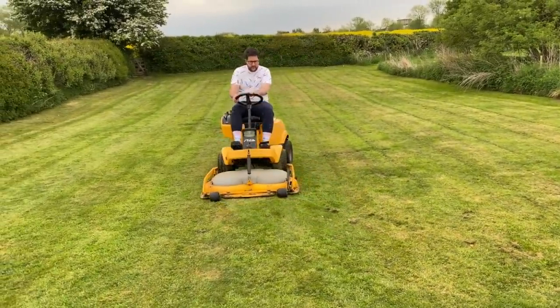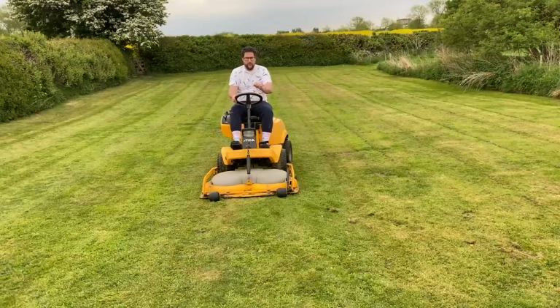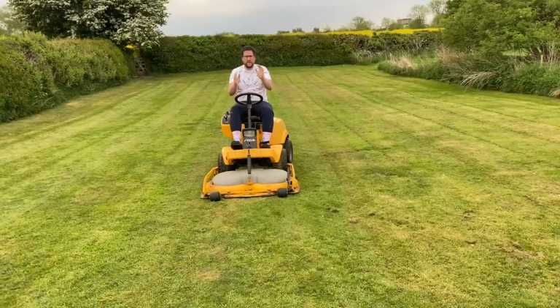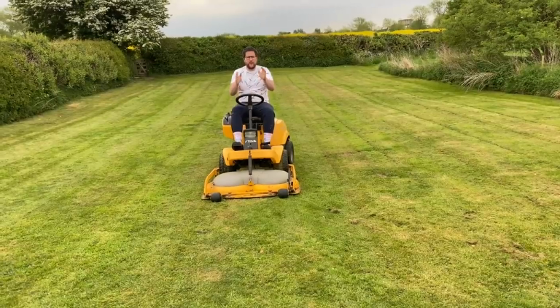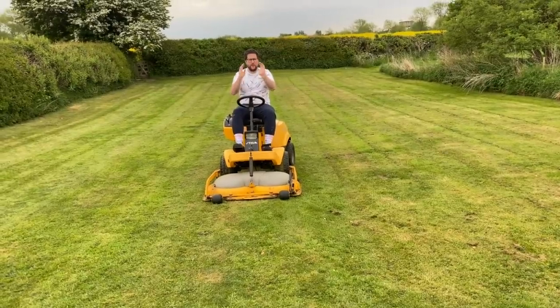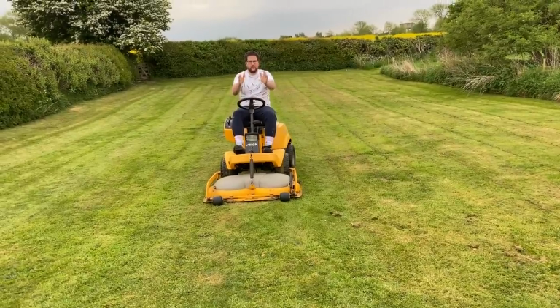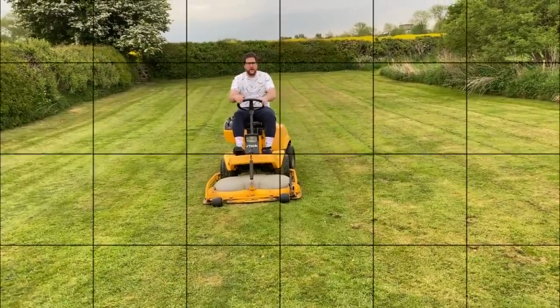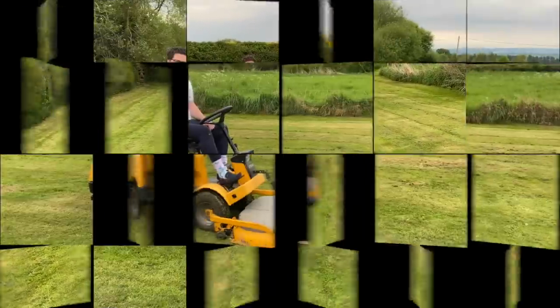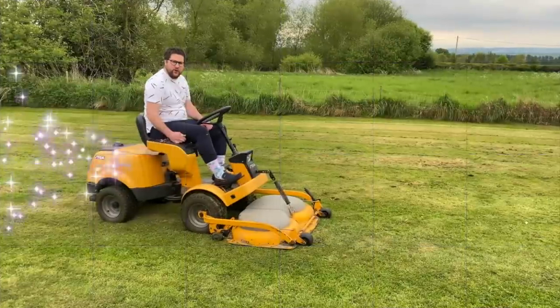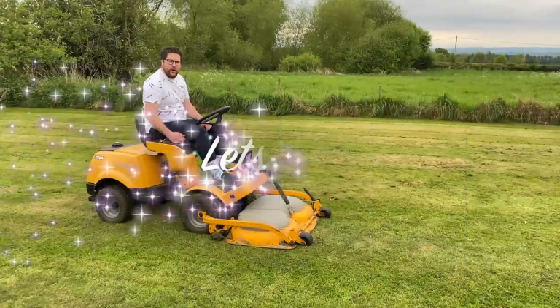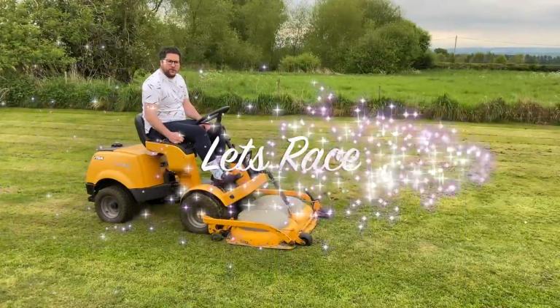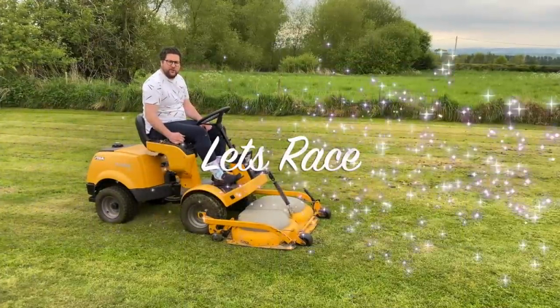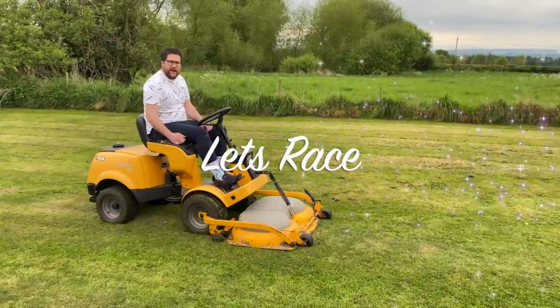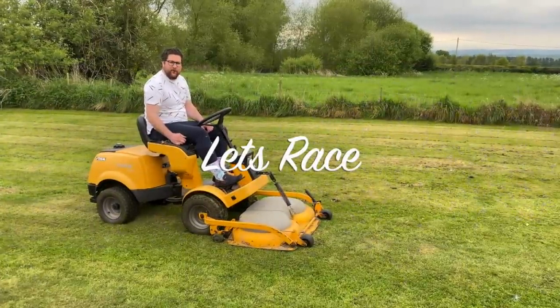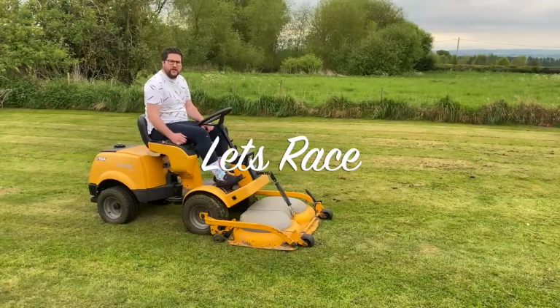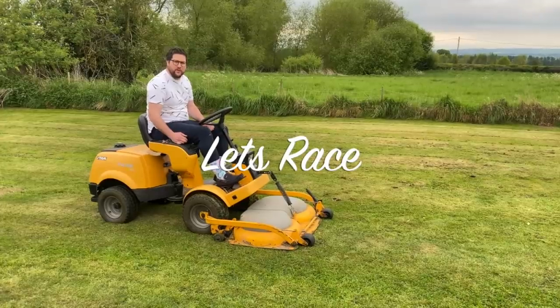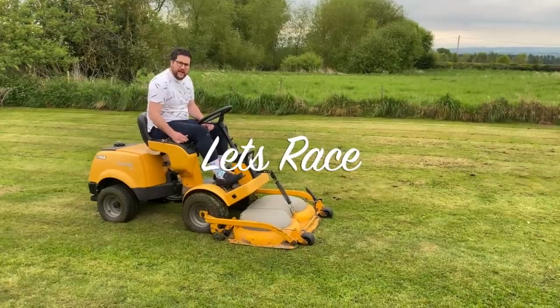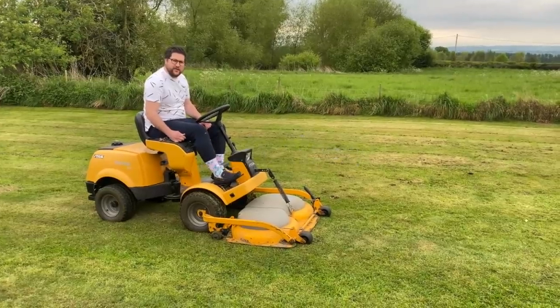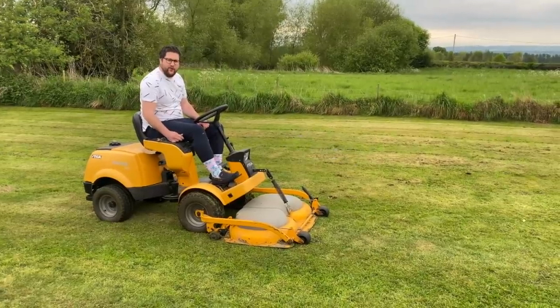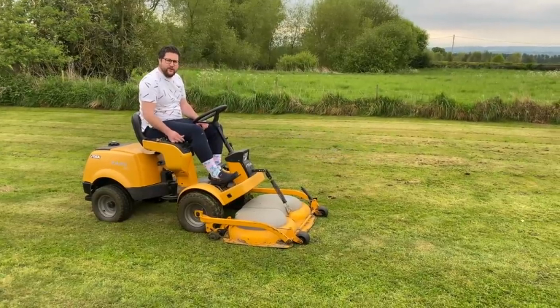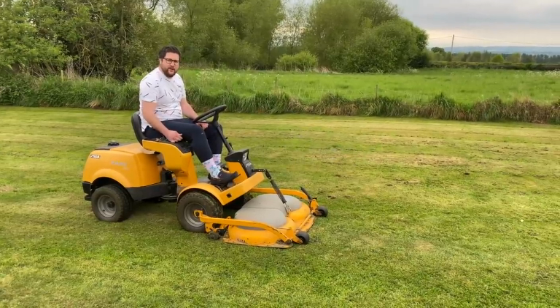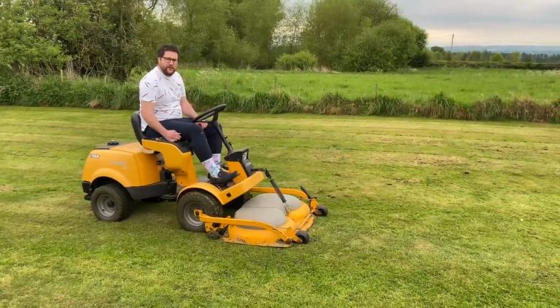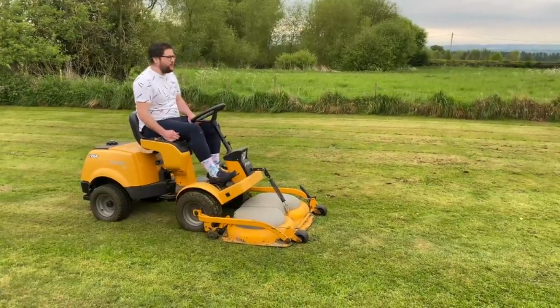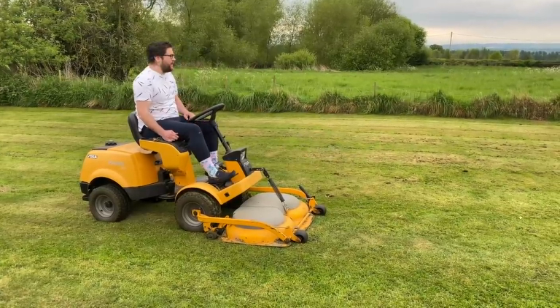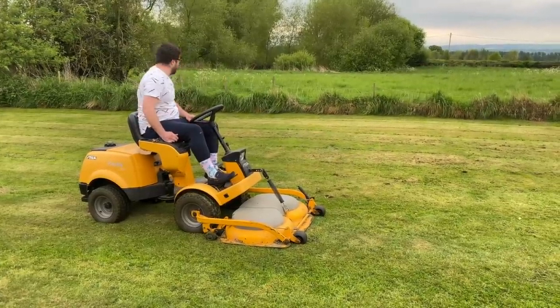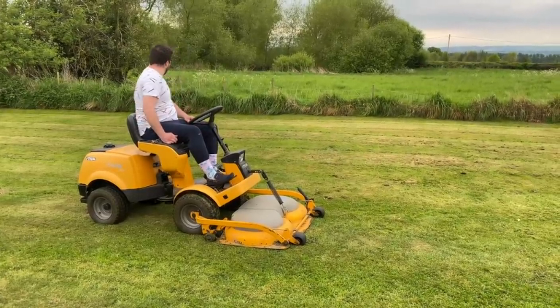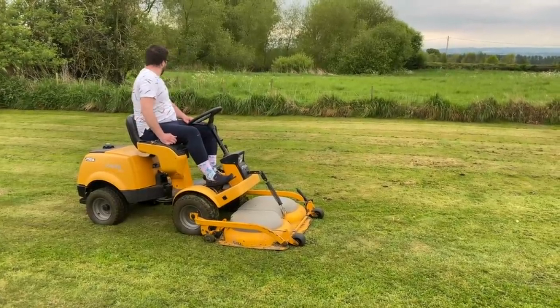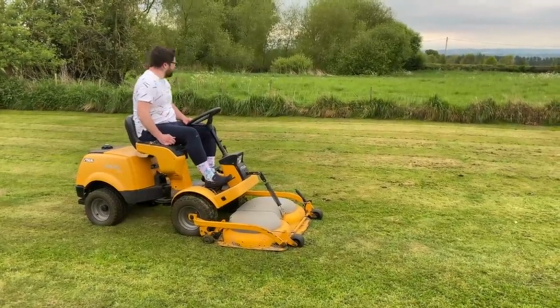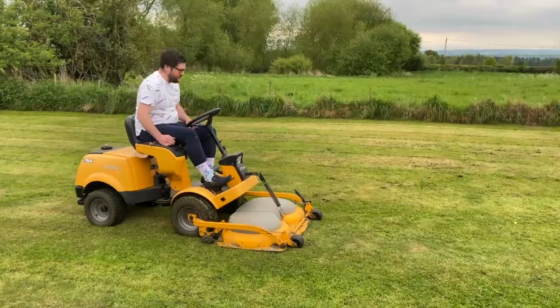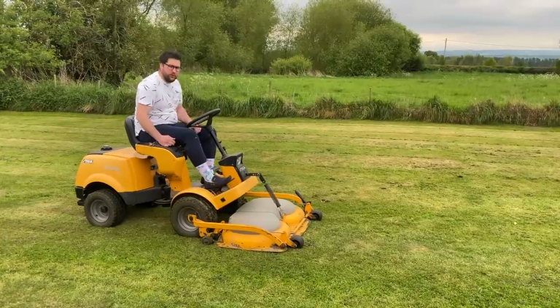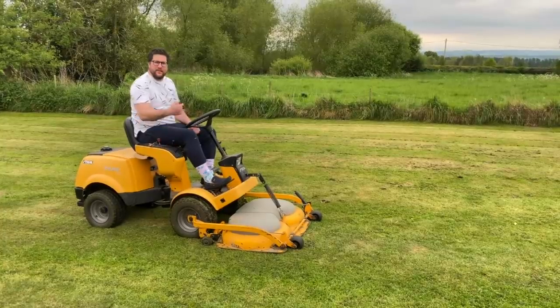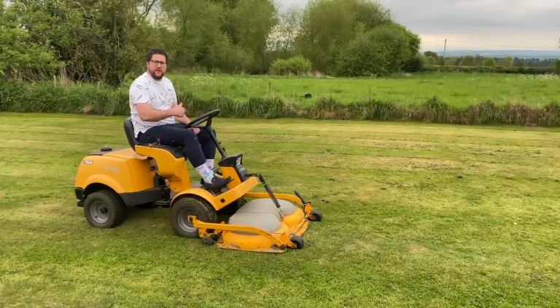I don't want to mess up the lines, so we've got to go straight. Okay, north to two mile an hour road test — we're going to see how this goes. We're ready. We thought we were racing the dog, but he's already gone. Mels, come on — we're going to race you.